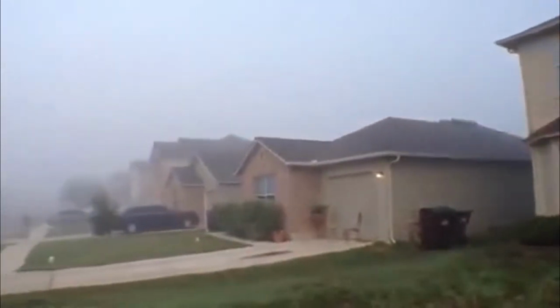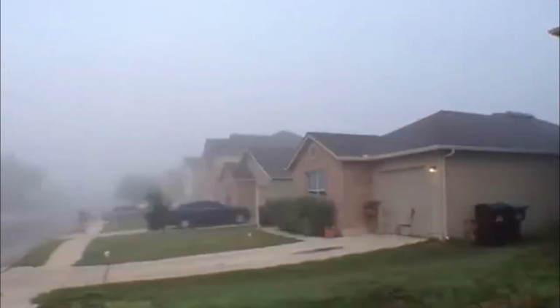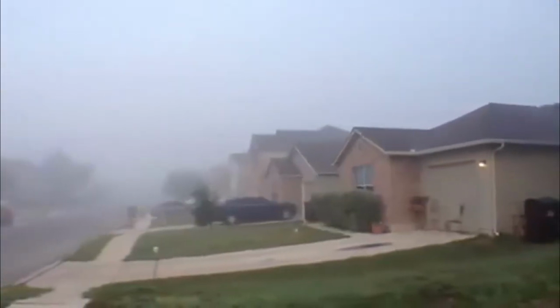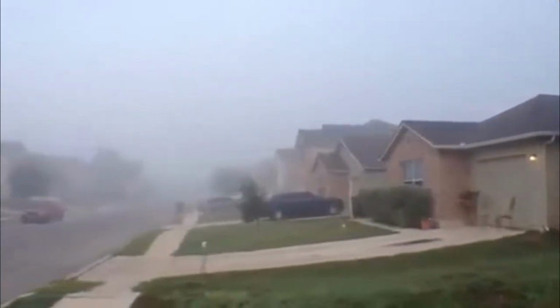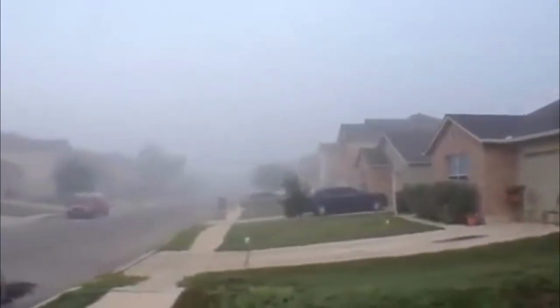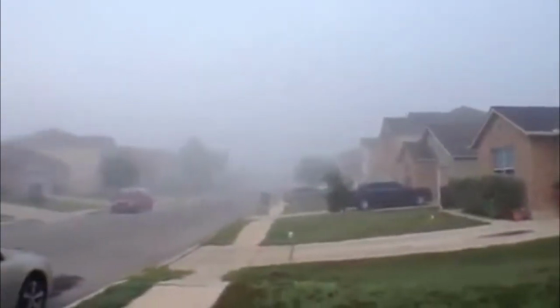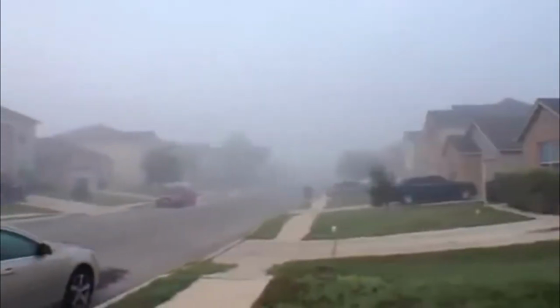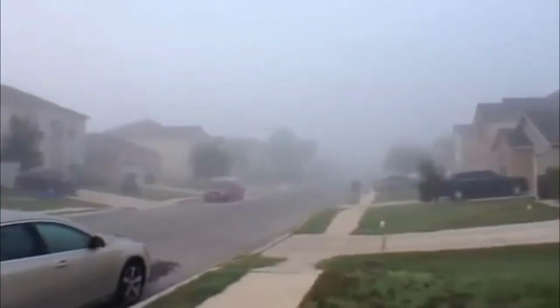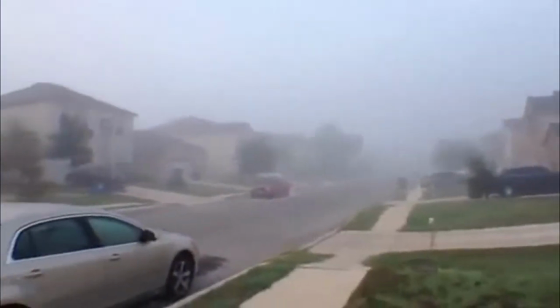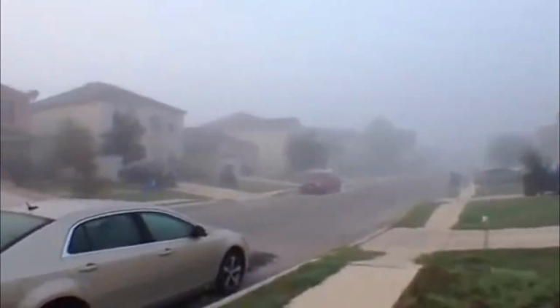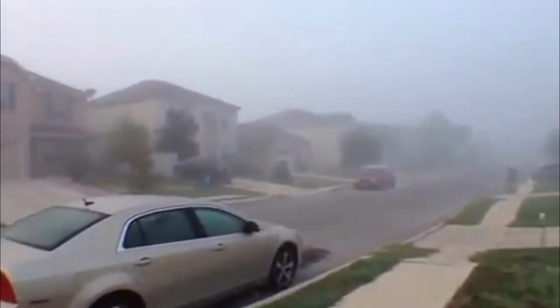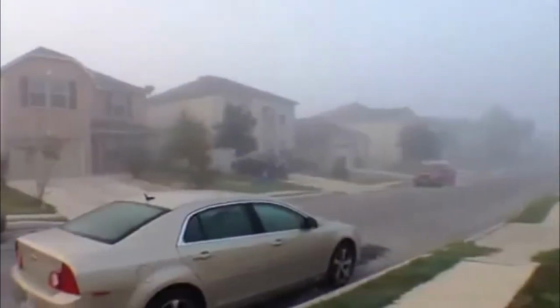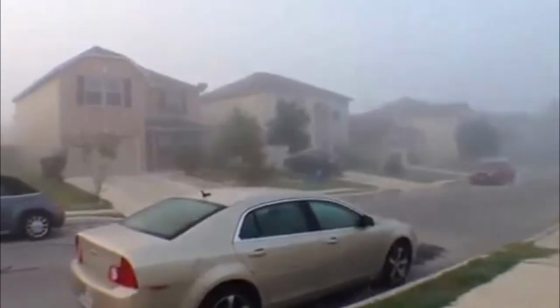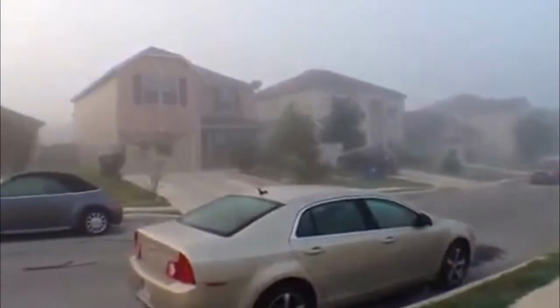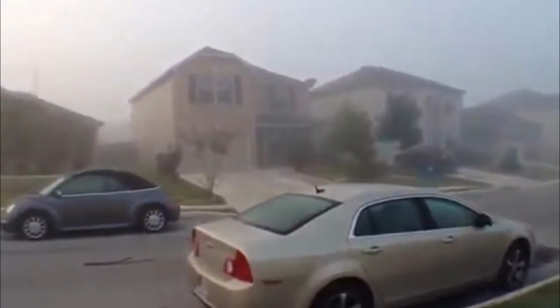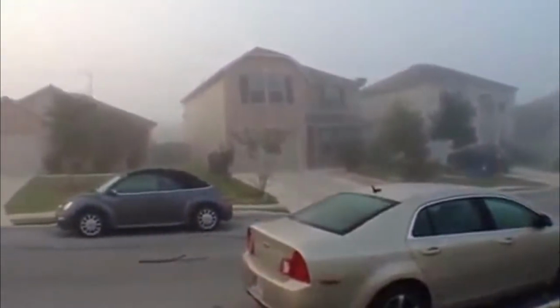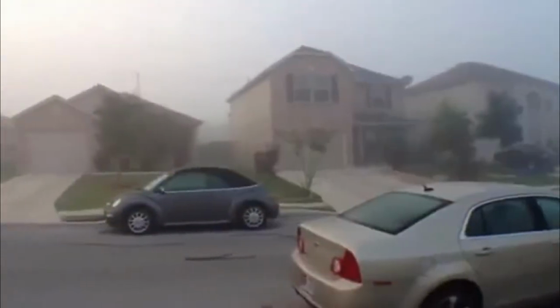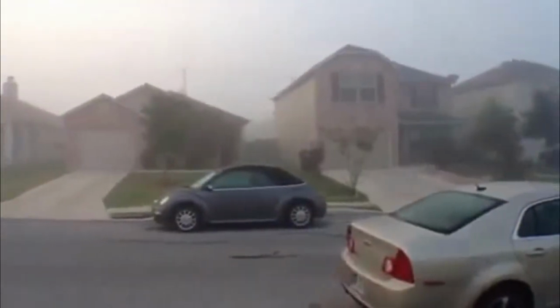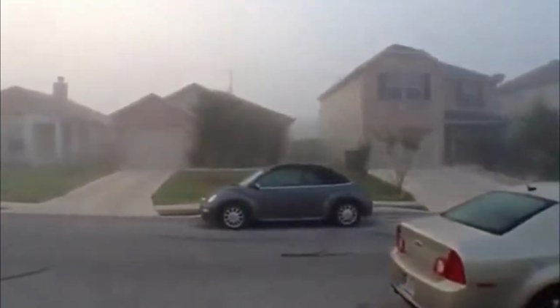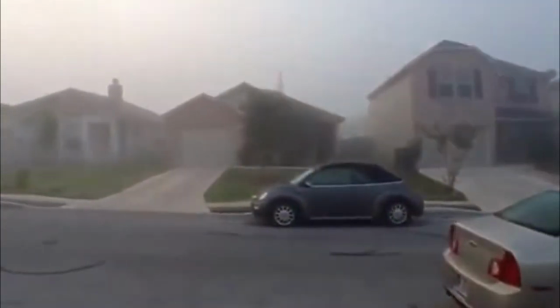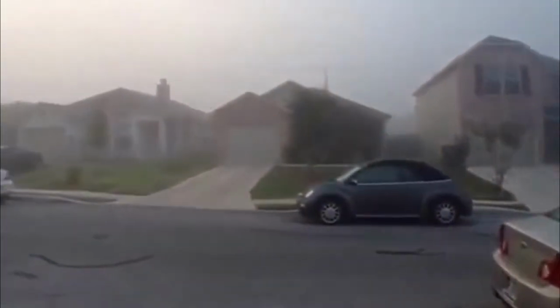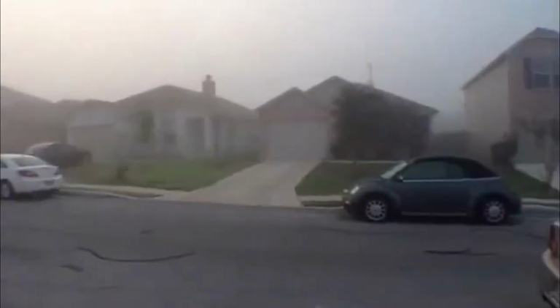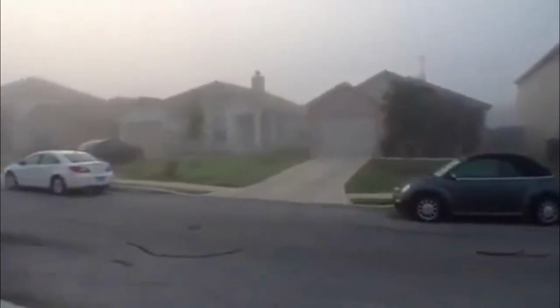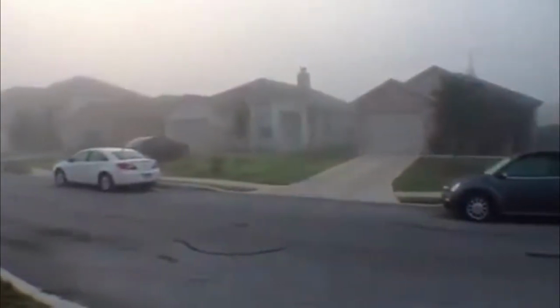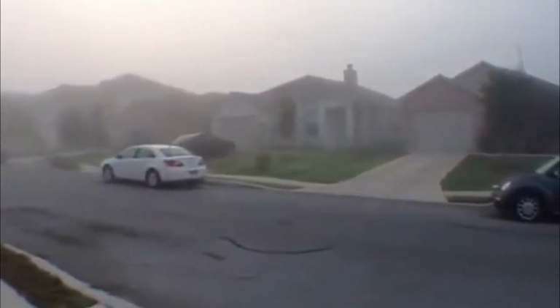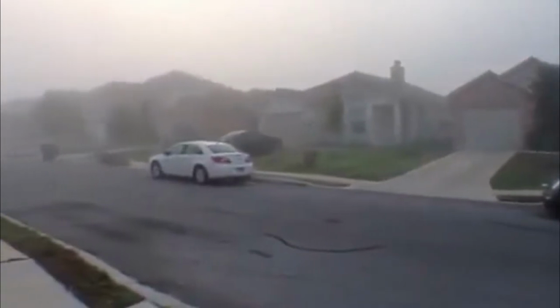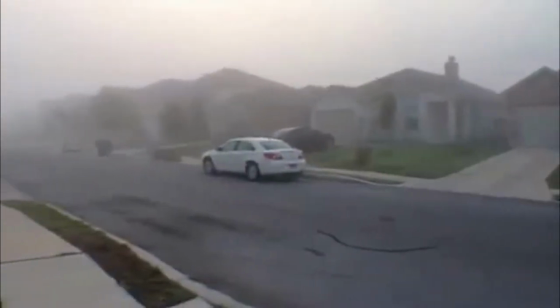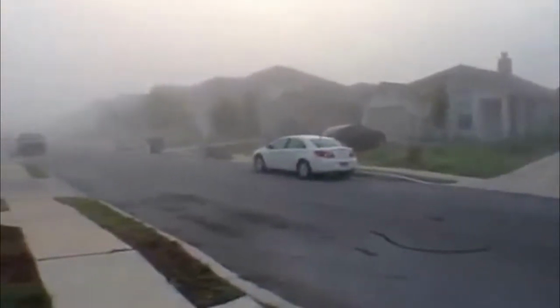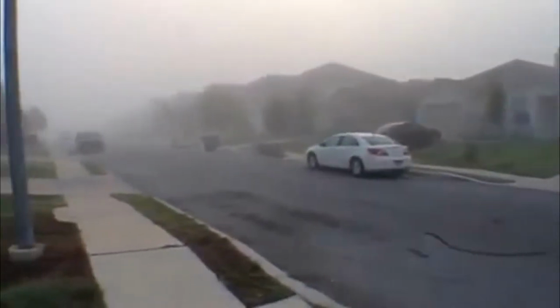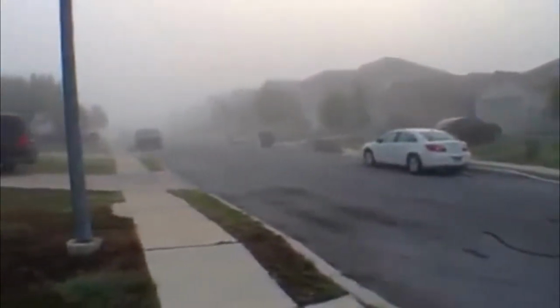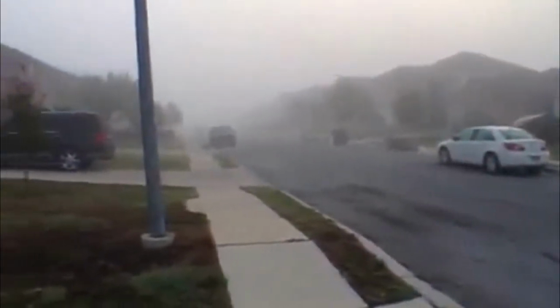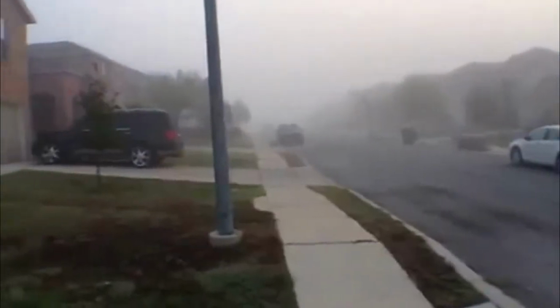We'll take a look at the neighborhood here. It's kind of a foggy morning. It's a four bedroom, two and a half bath. Square footage is approximately 2,278.